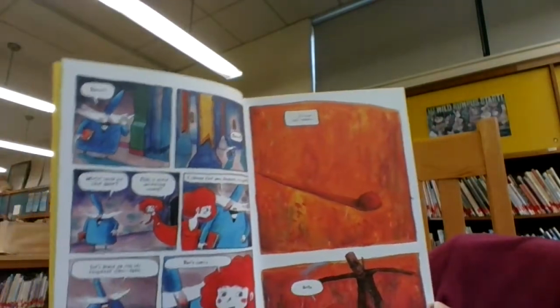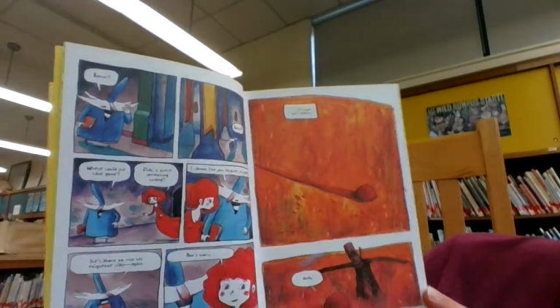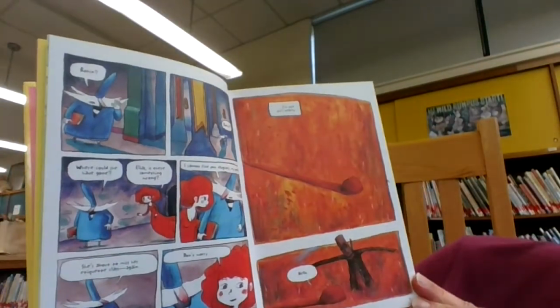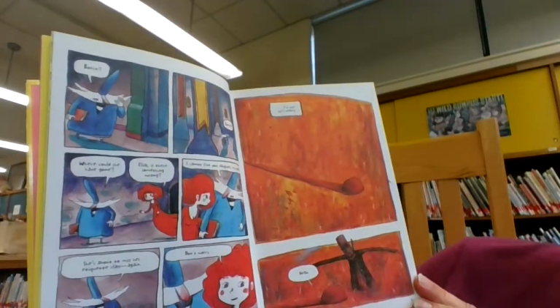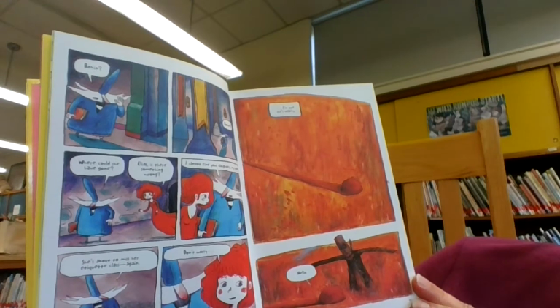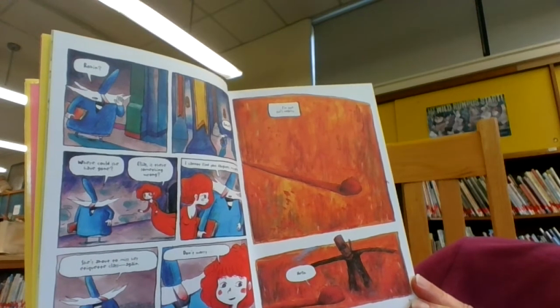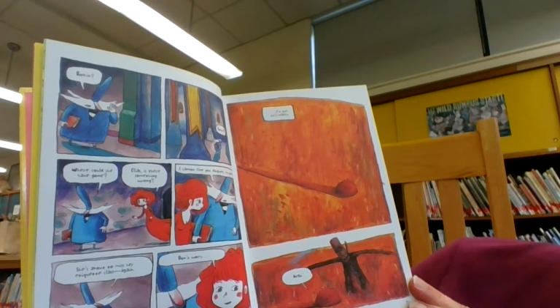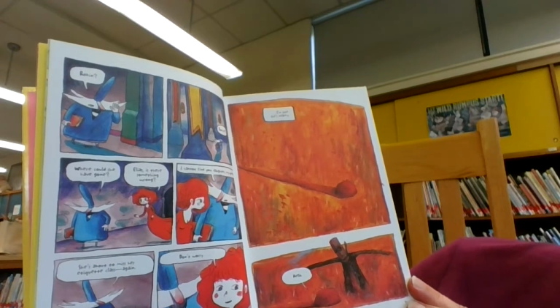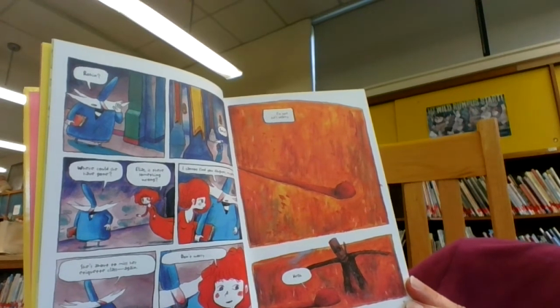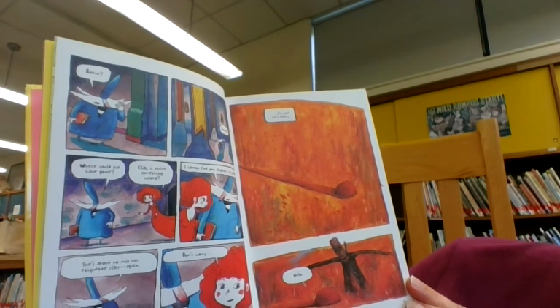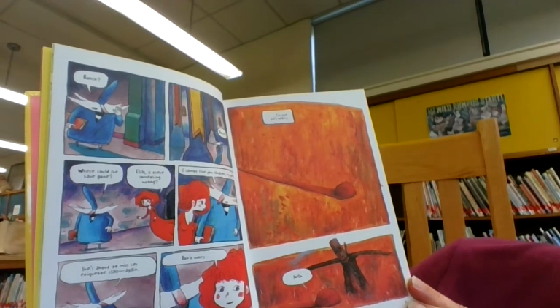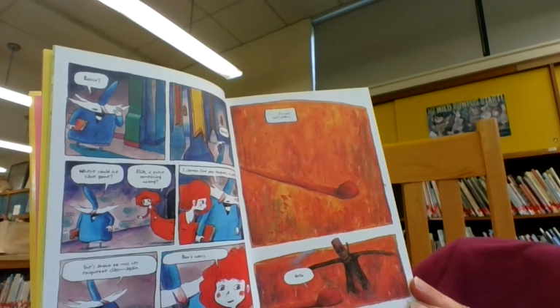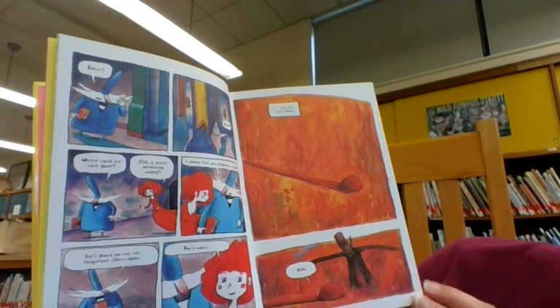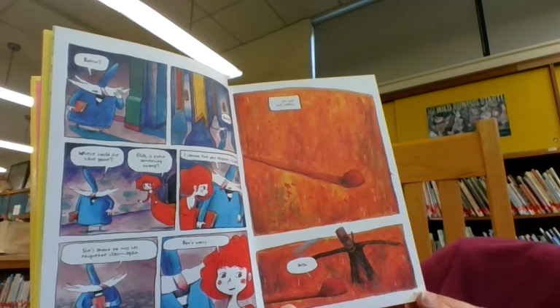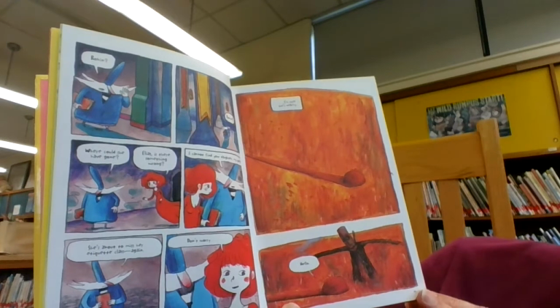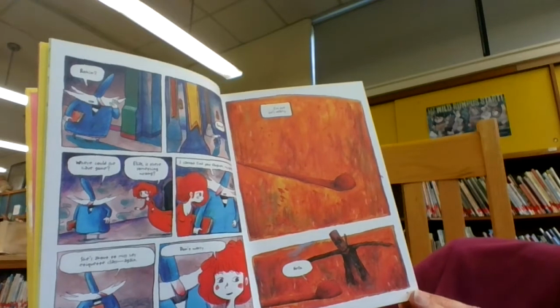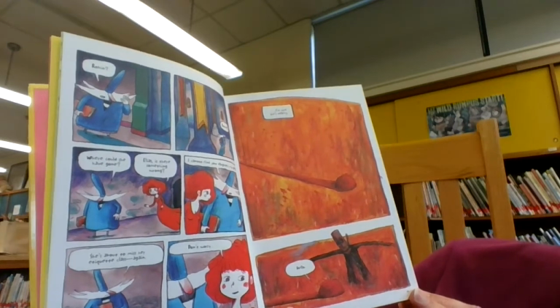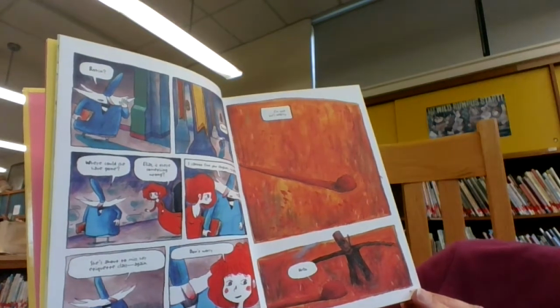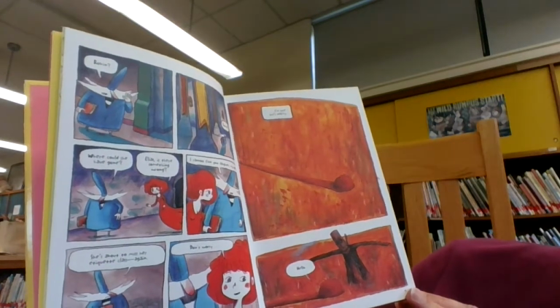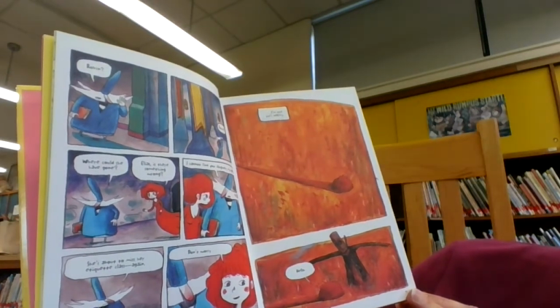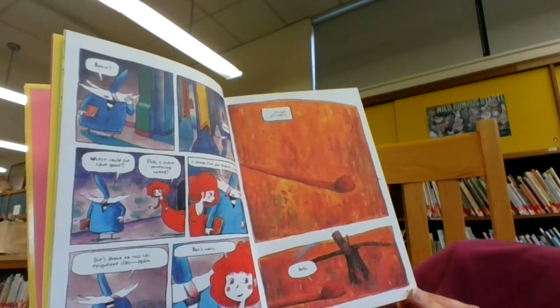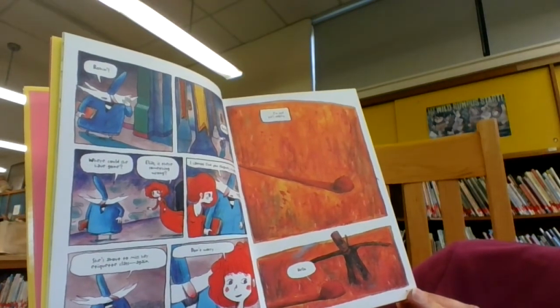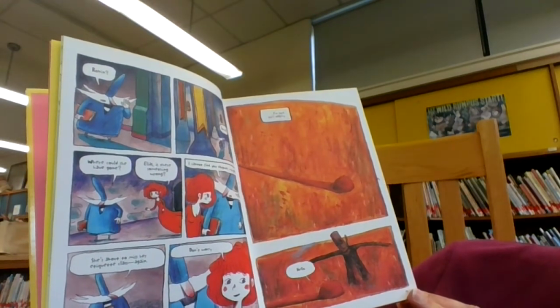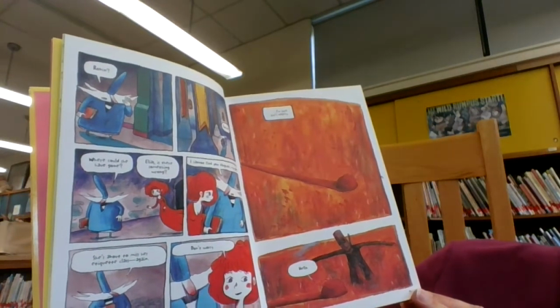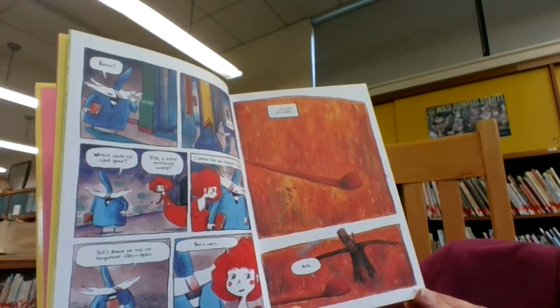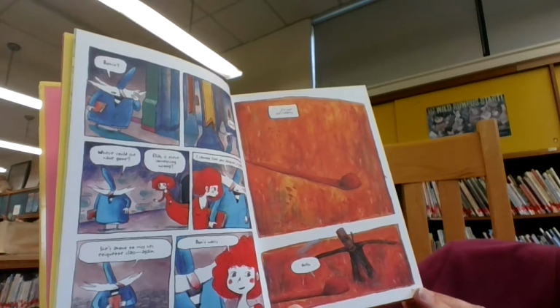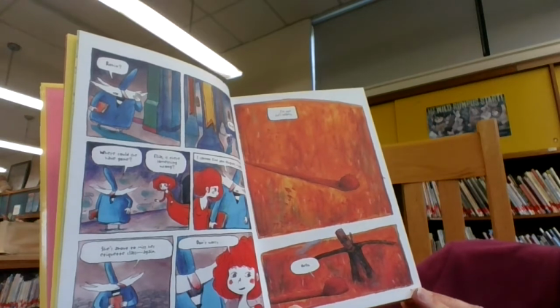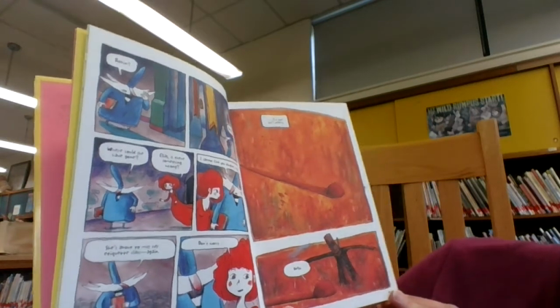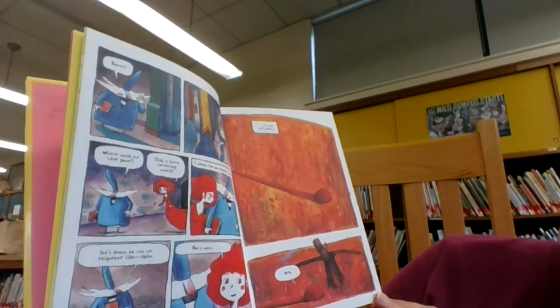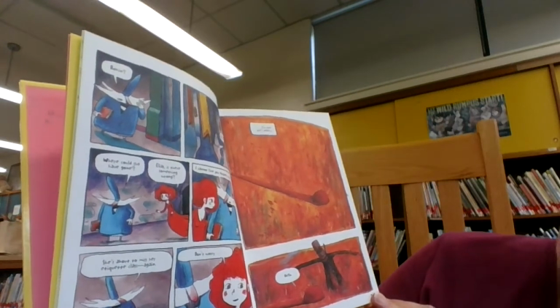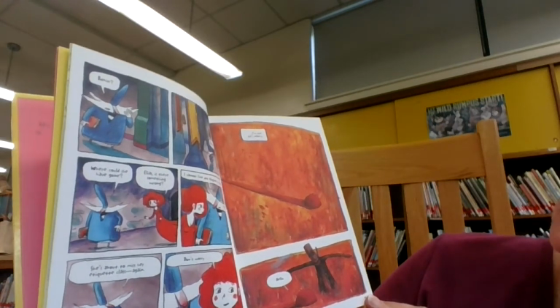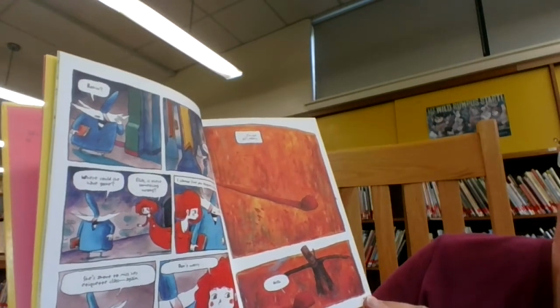Robin? Robin? Where could she have gone? Elias, is there something wrong? I cannot find your daughter, my queen. She's about to miss her etiquette class again. Don't worry. I'm sure she's nearby.